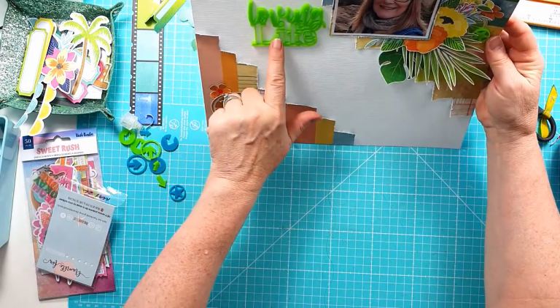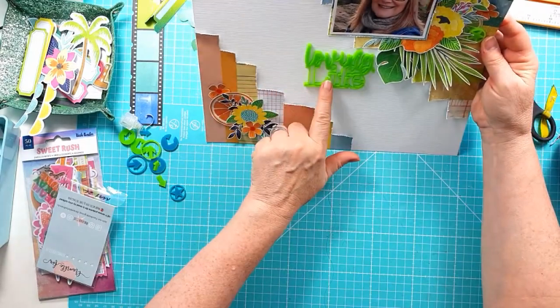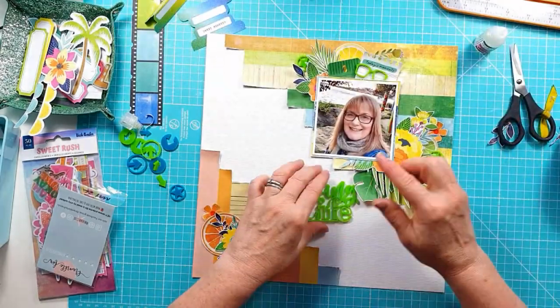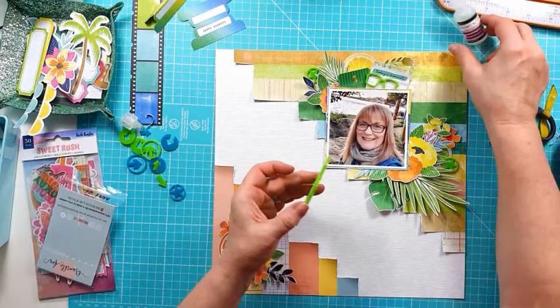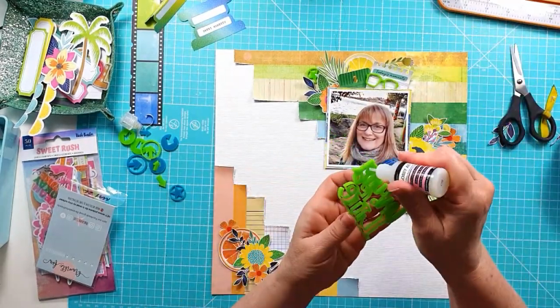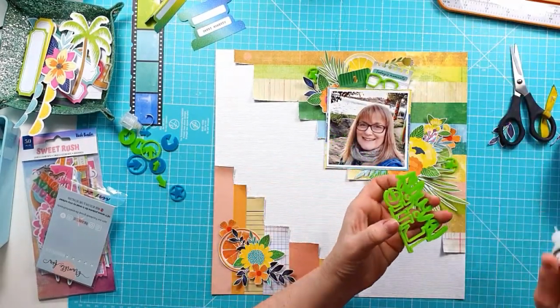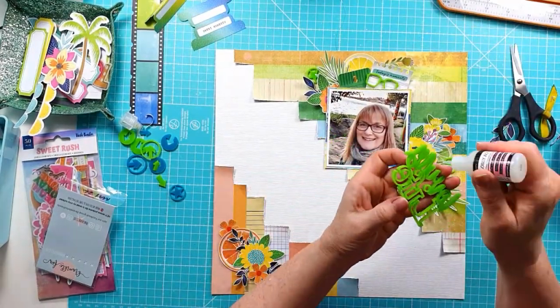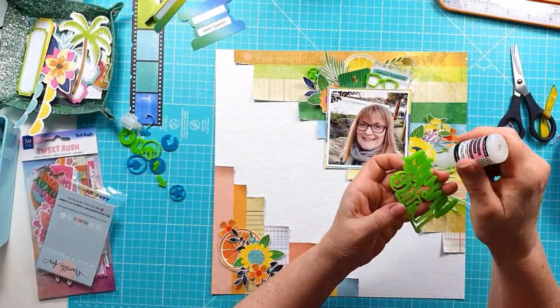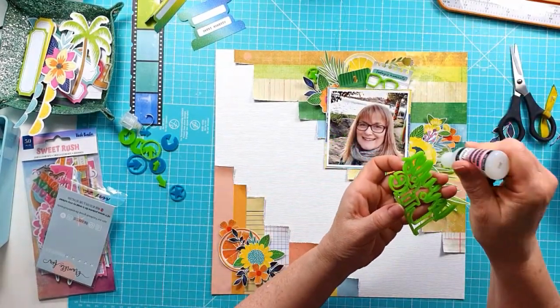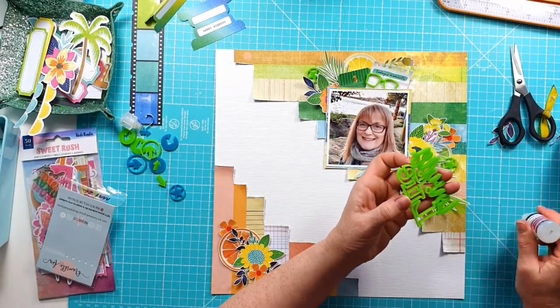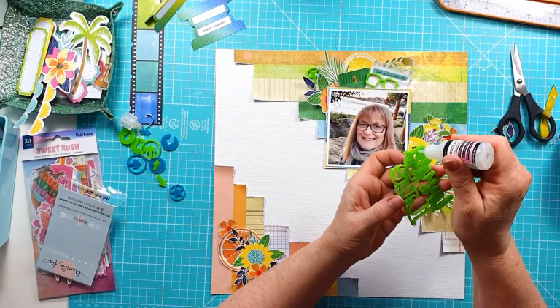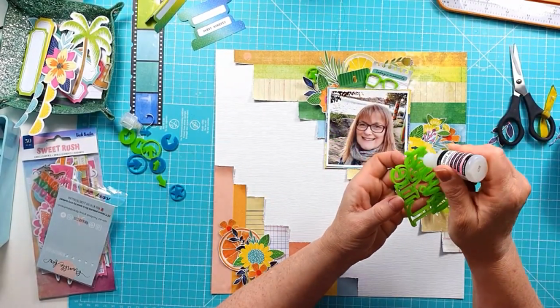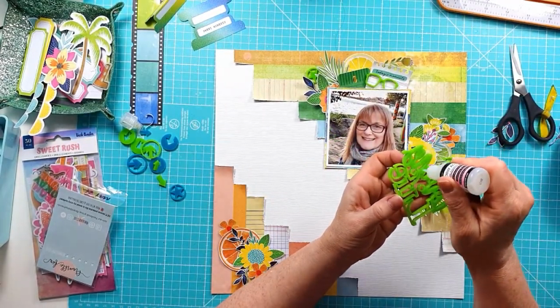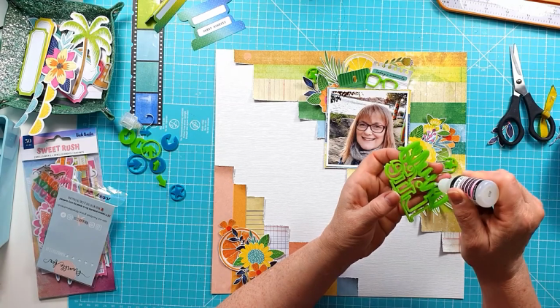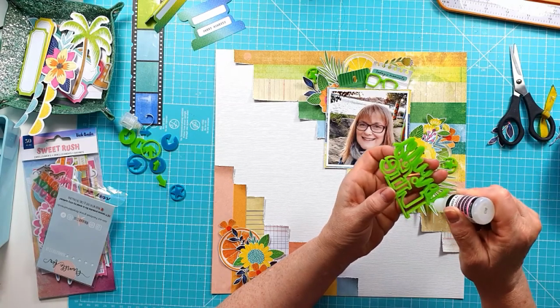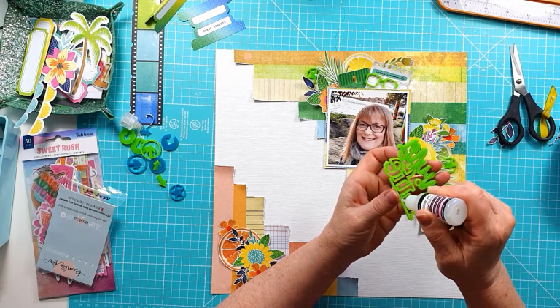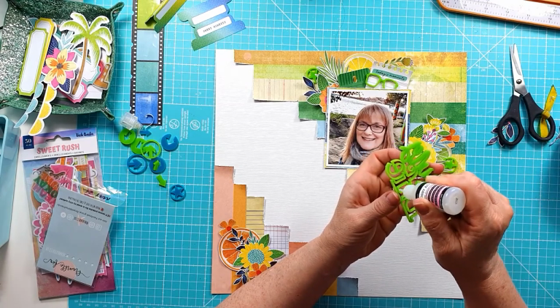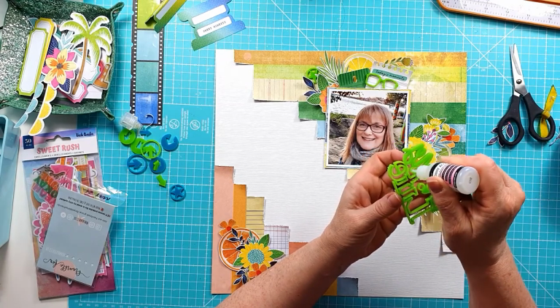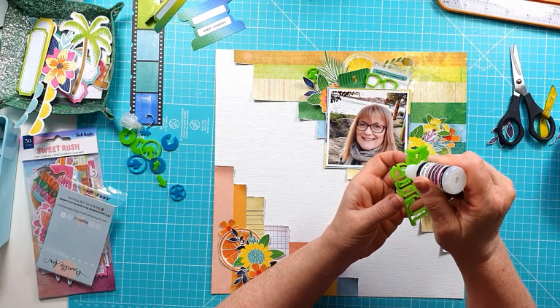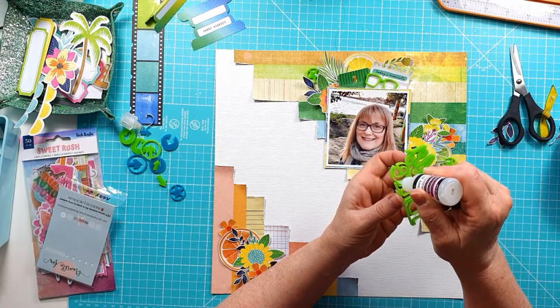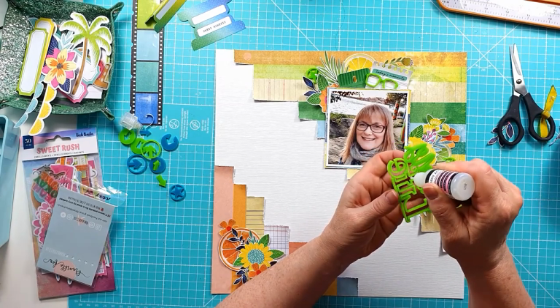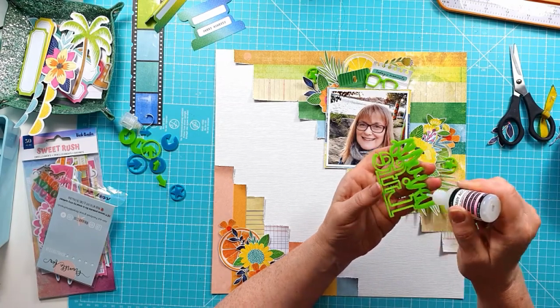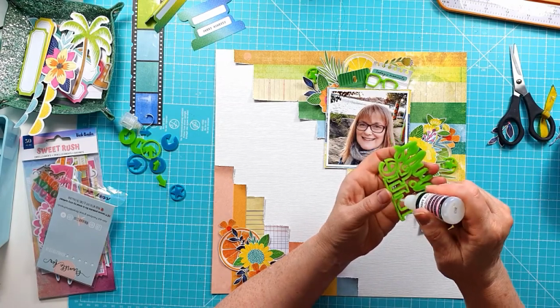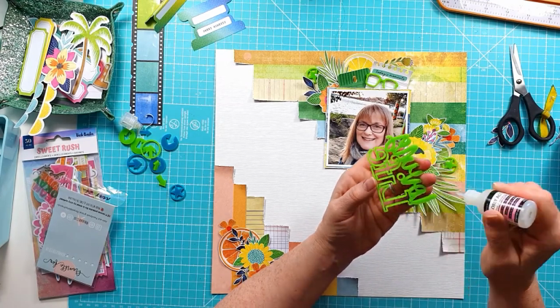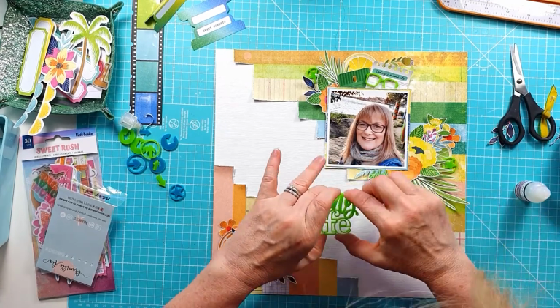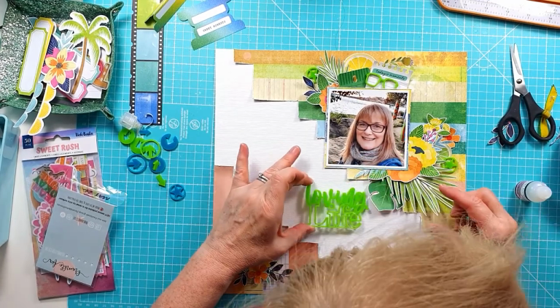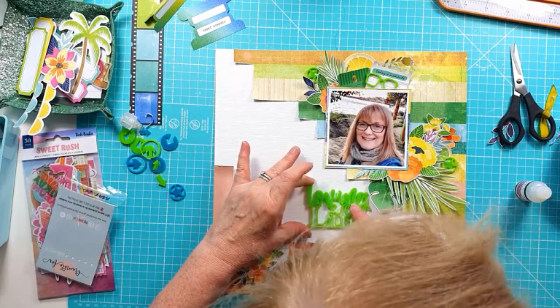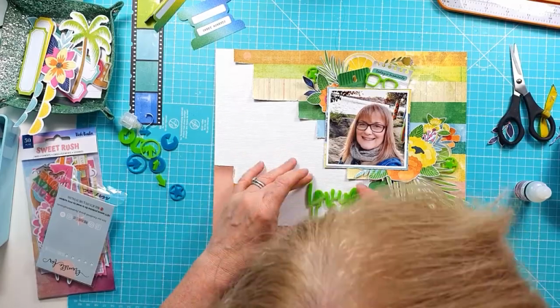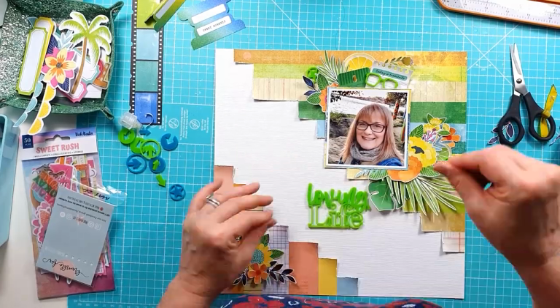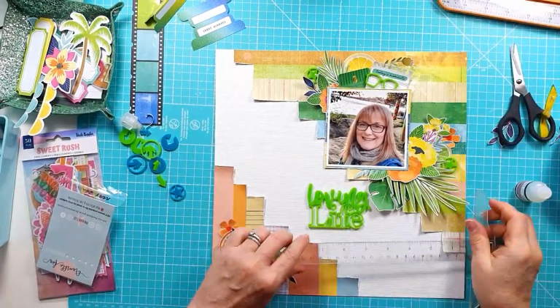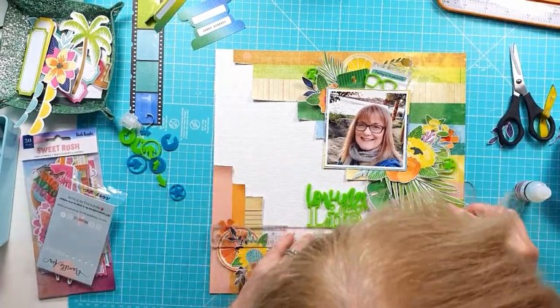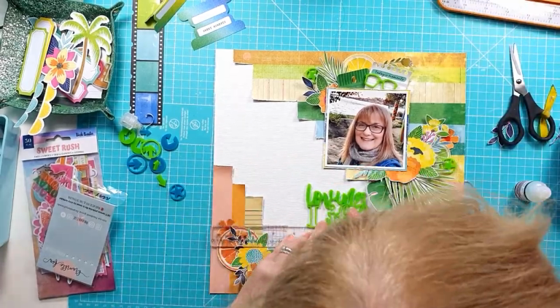I'm fiddling around with the title, trying to work out where it's going to go. I decide in the end to bring it down below the photo a little more and get it in between the two.